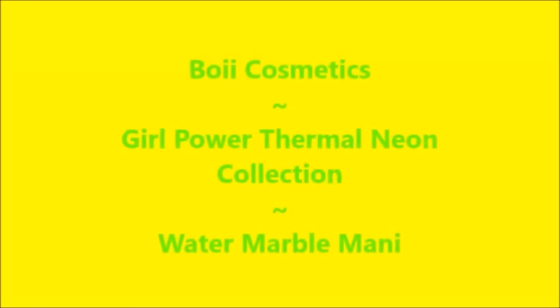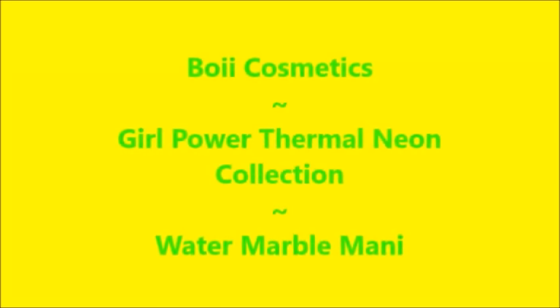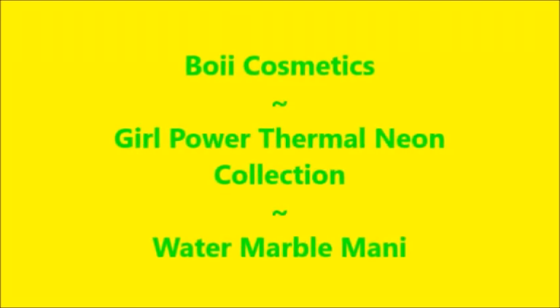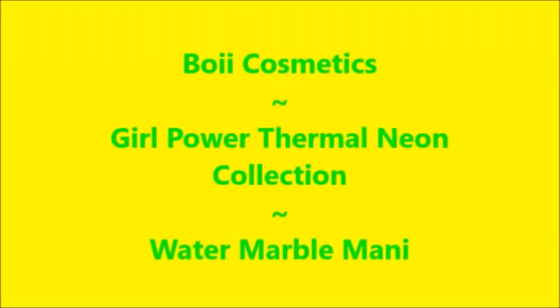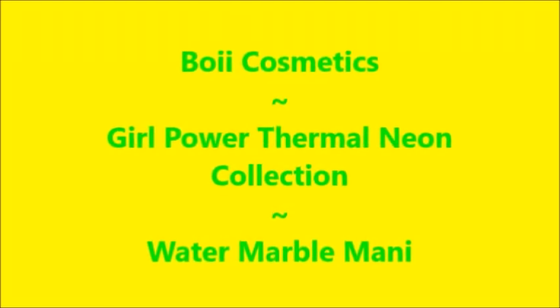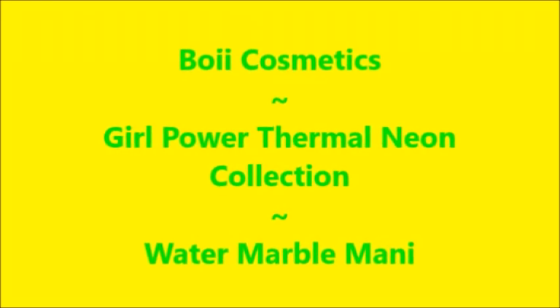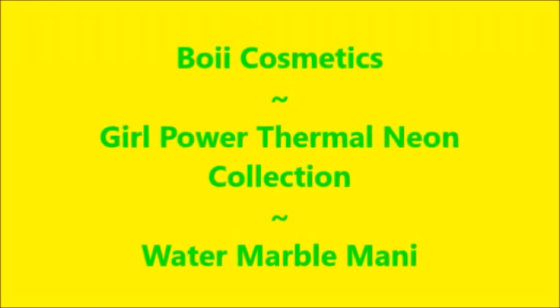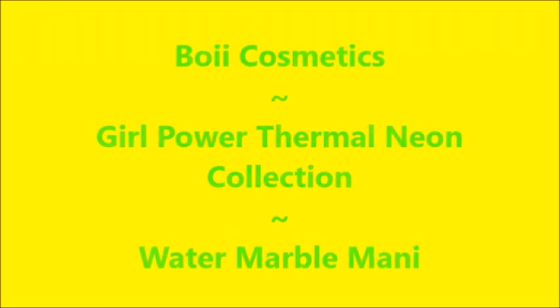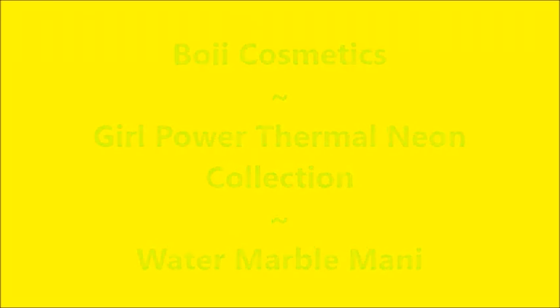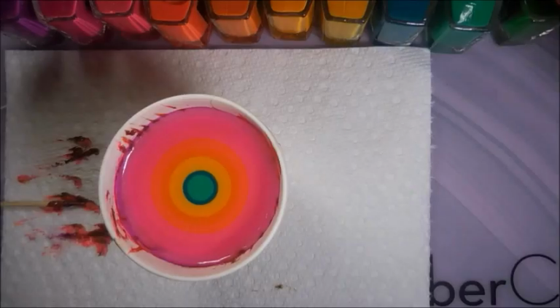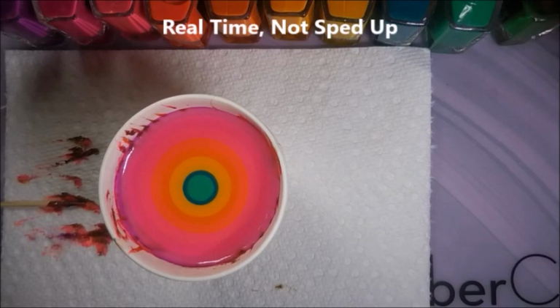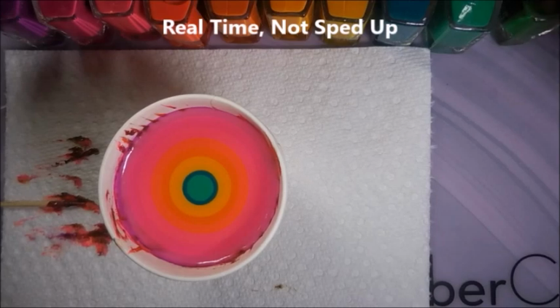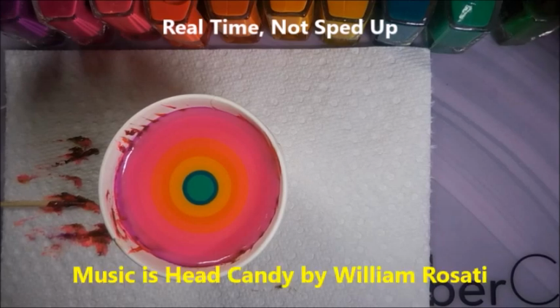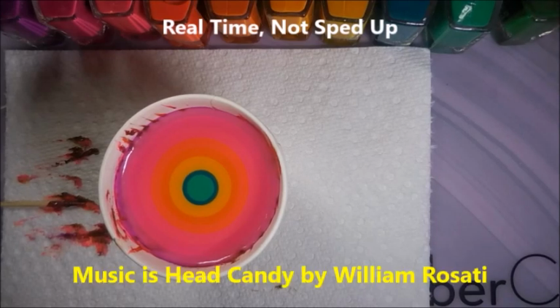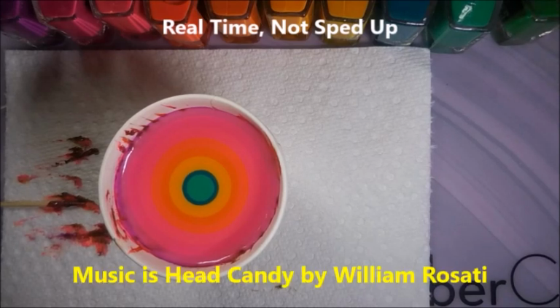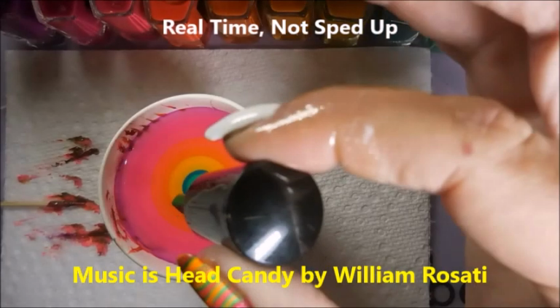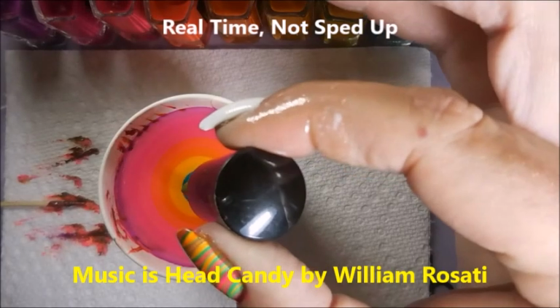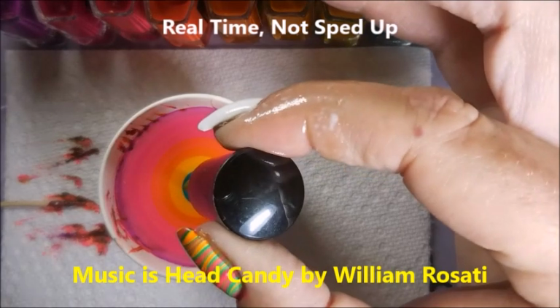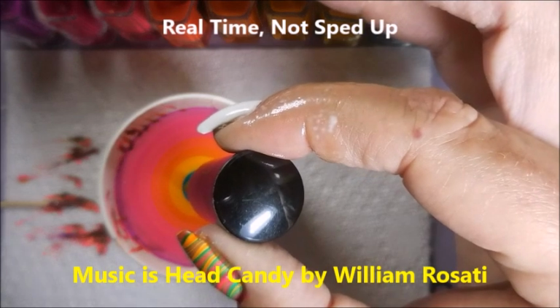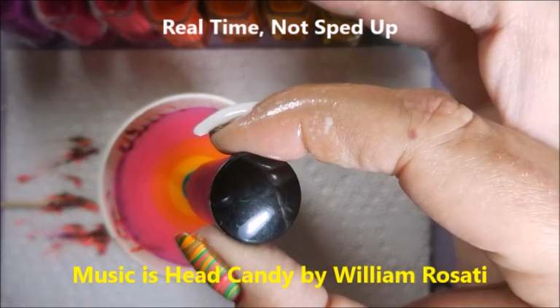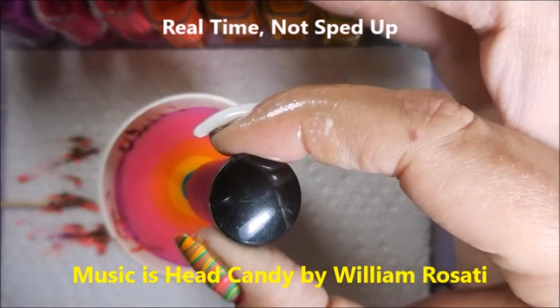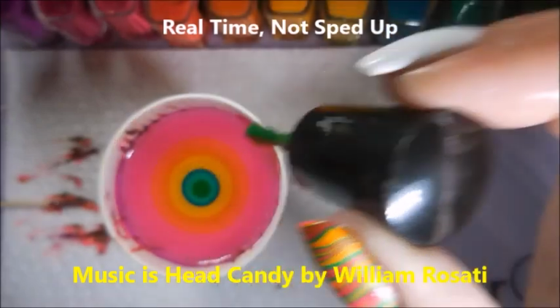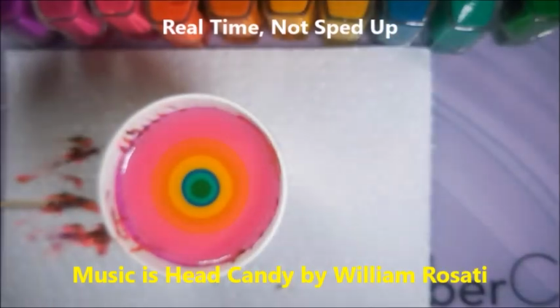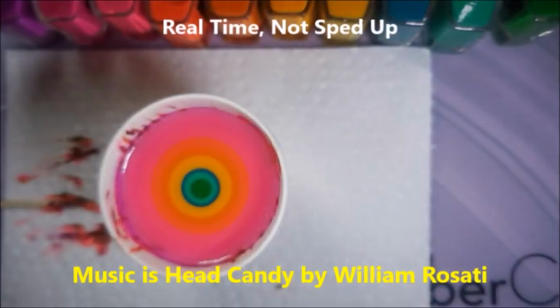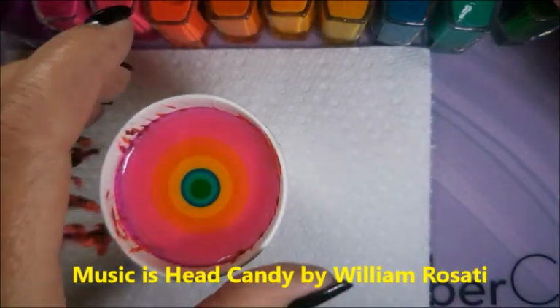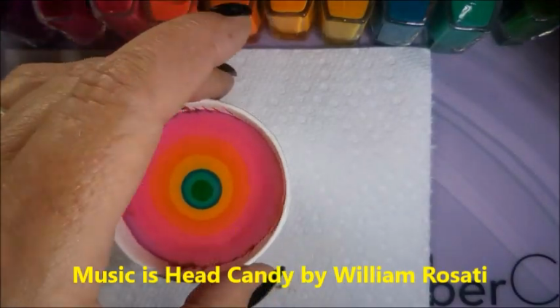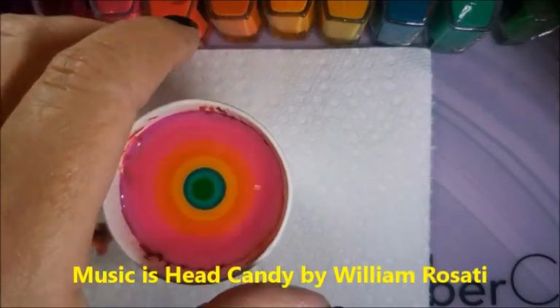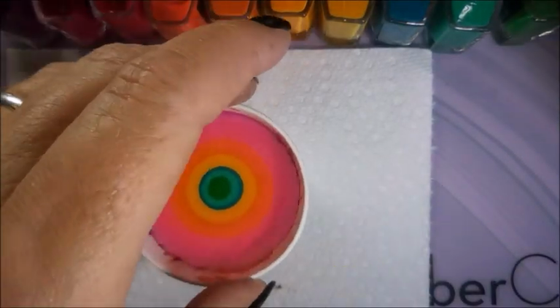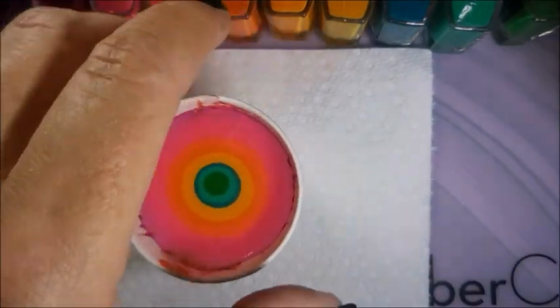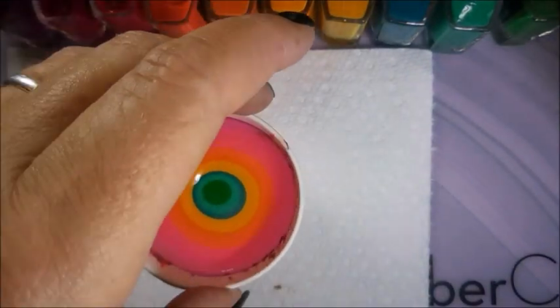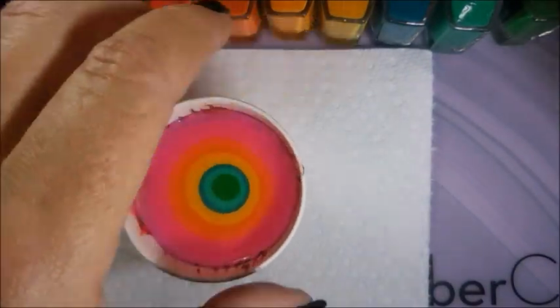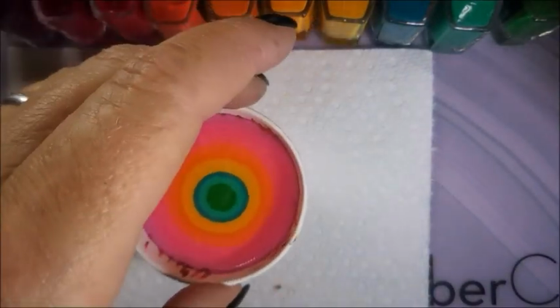Well, hello my friend, and welcome to my channel — take two on Boy Cosmetics, Girl Power Water Marble. I uploaded this and for whatever reason the audio did not upload, so we're going to do it again.